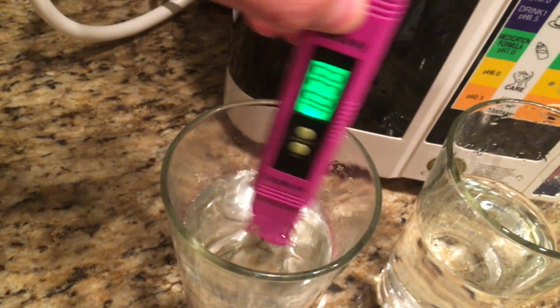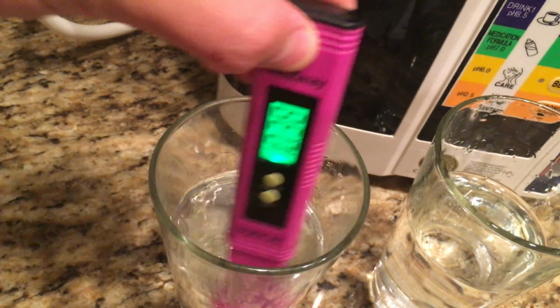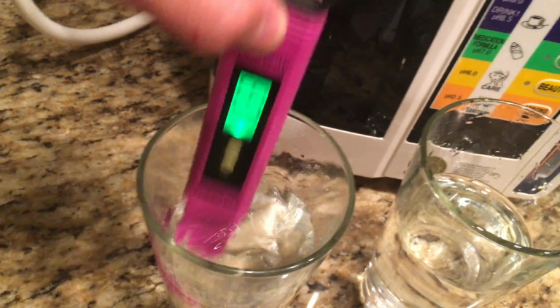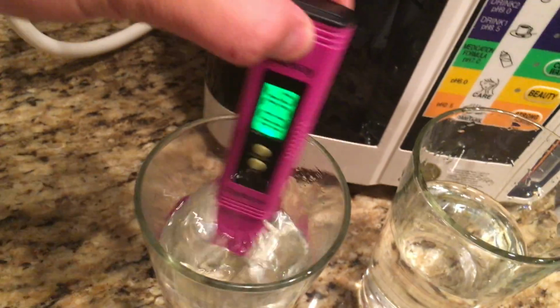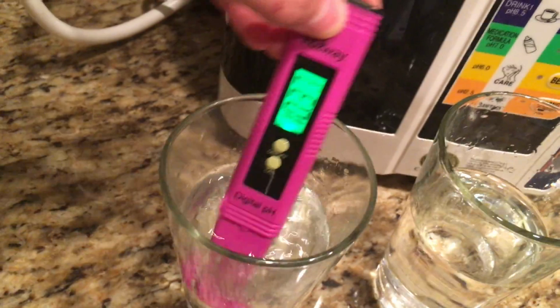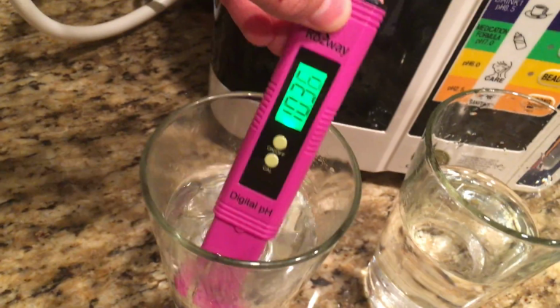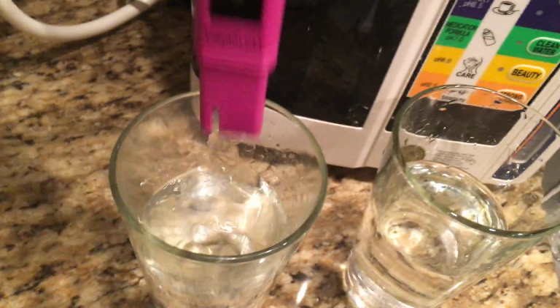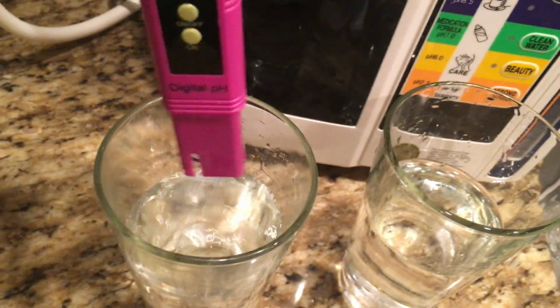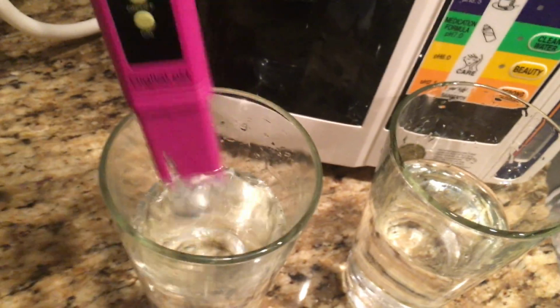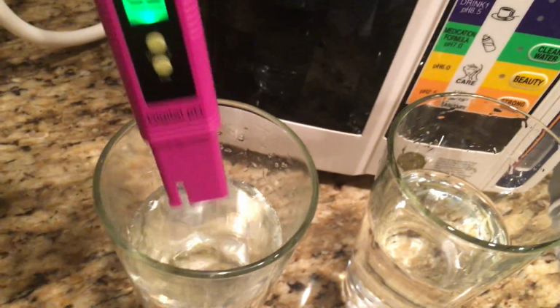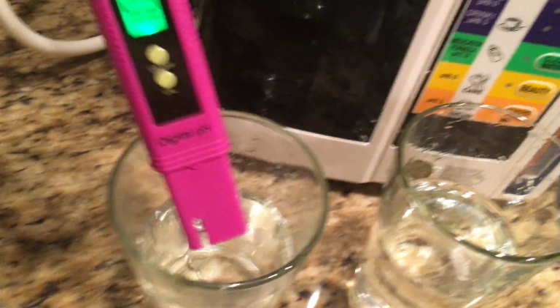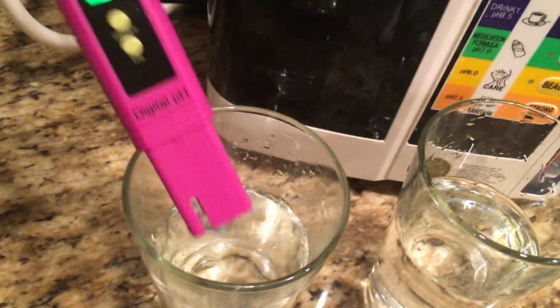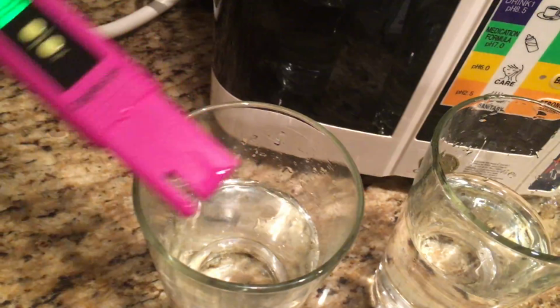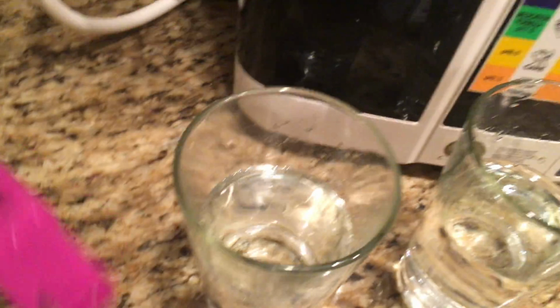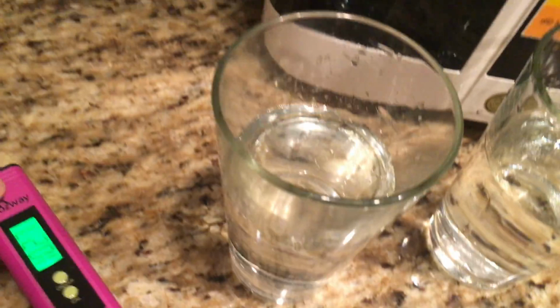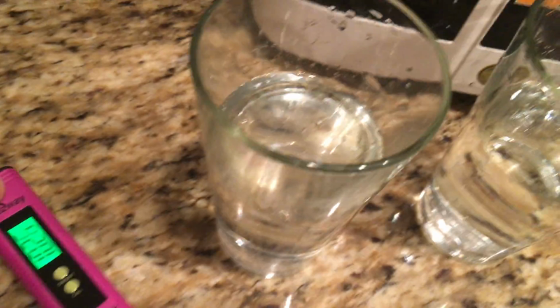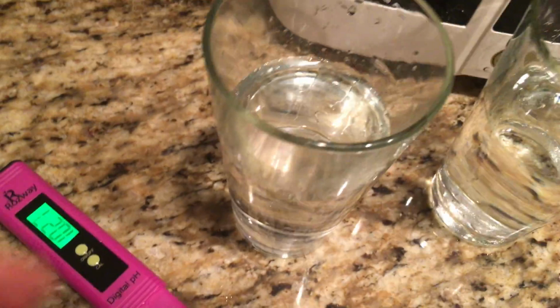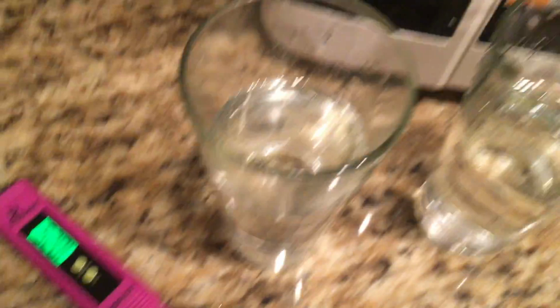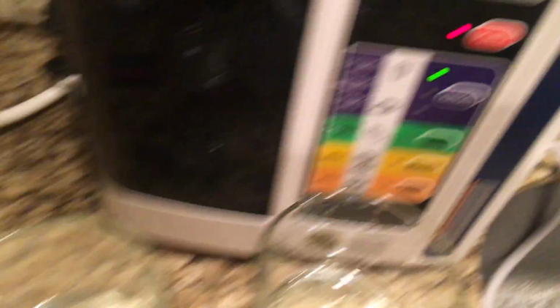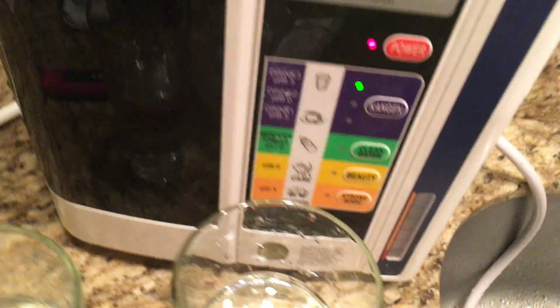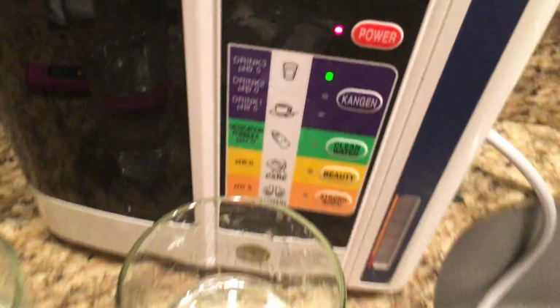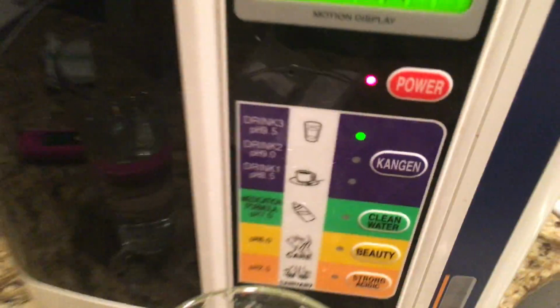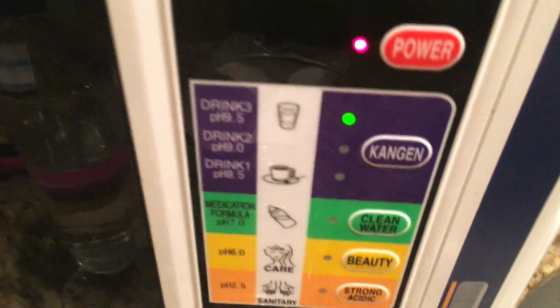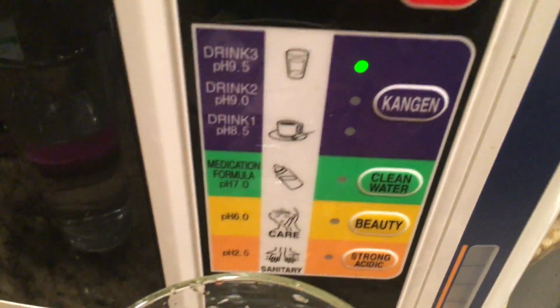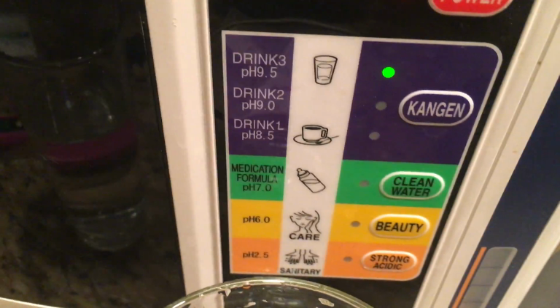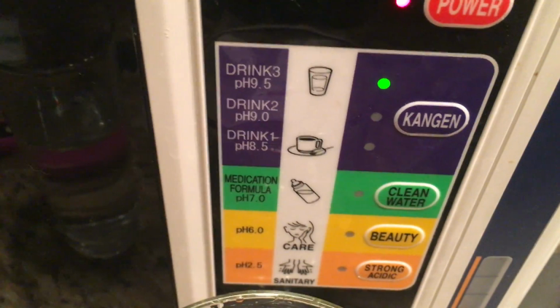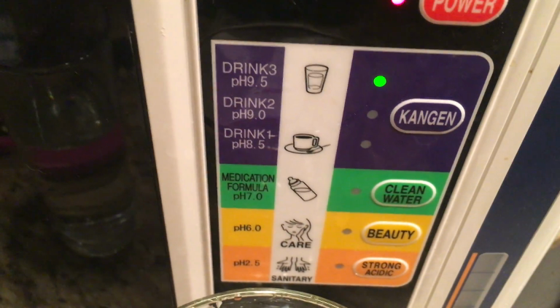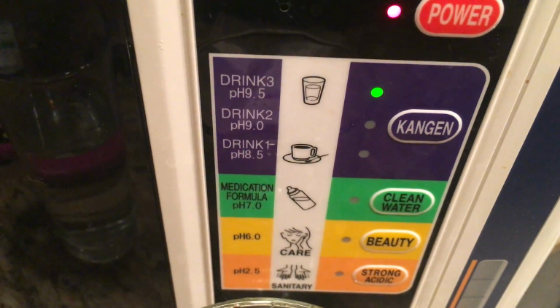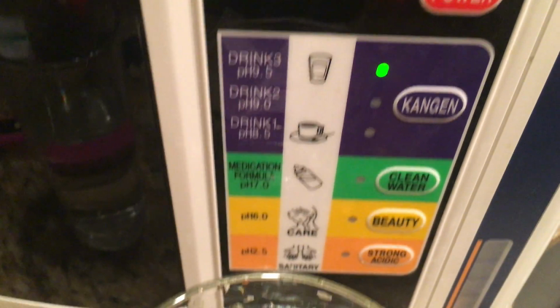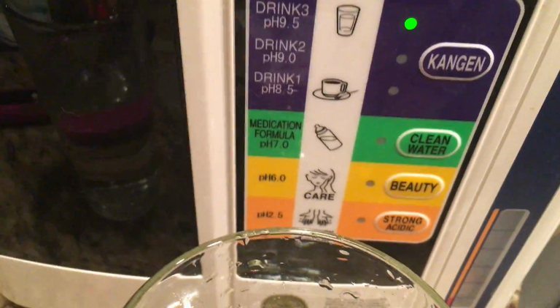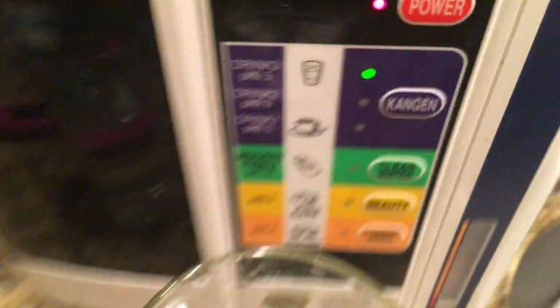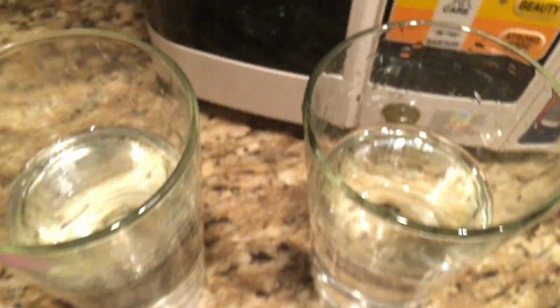So it says it's about 10.3. Now with the drops, obviously the more purple and darker it is, the higher the pH. I have it on the setting 9.5.